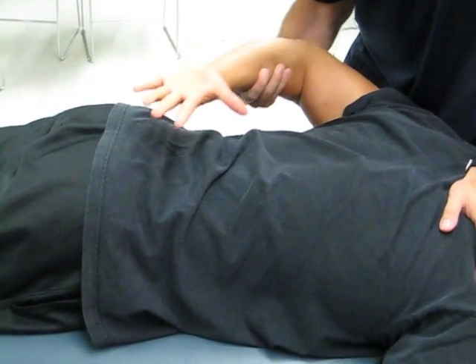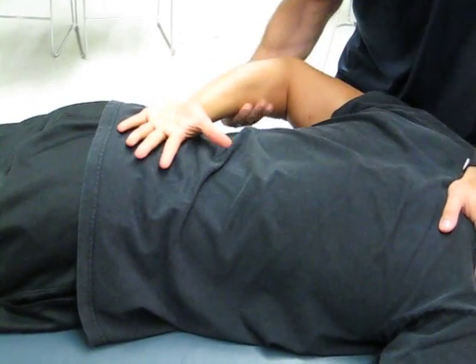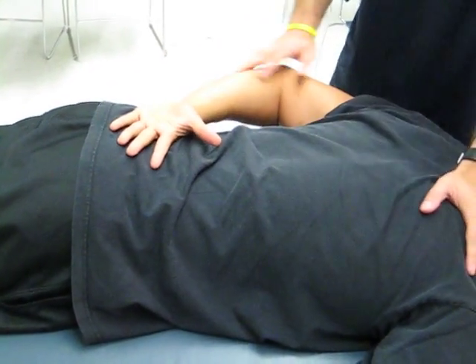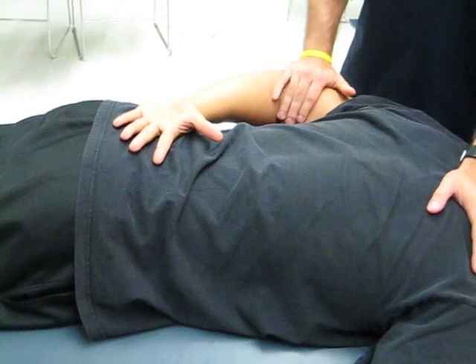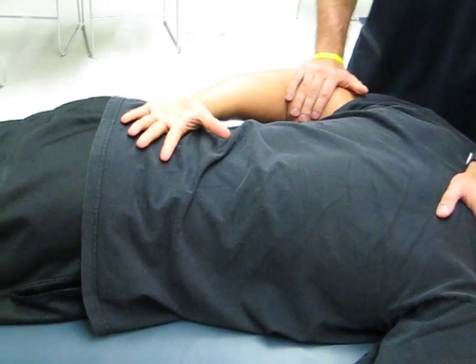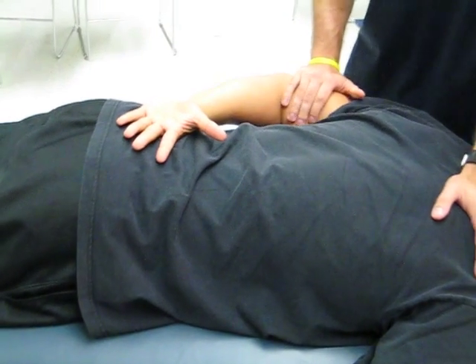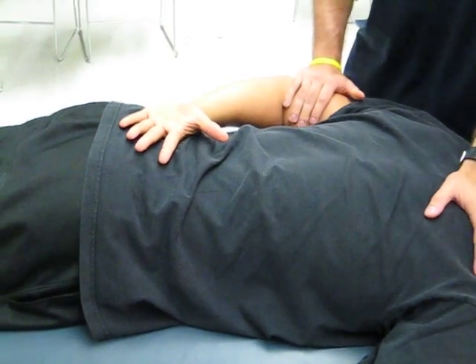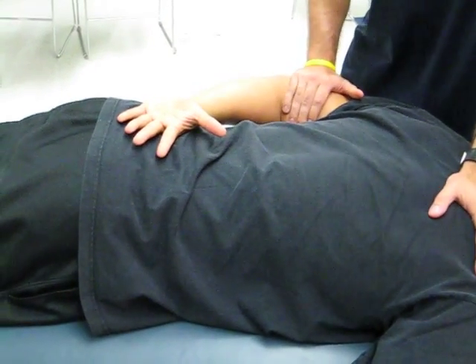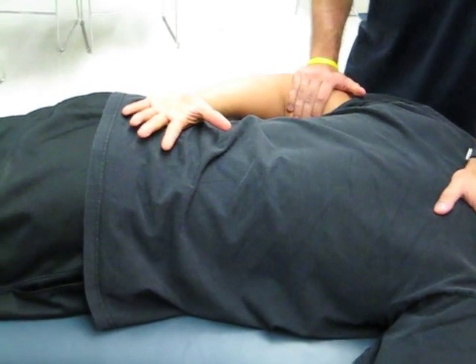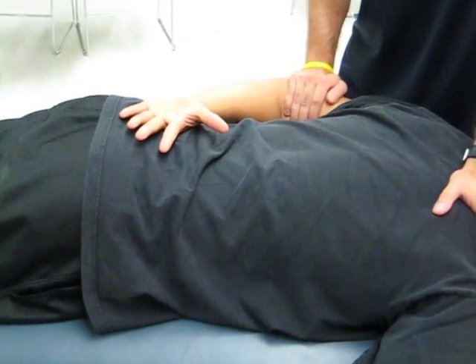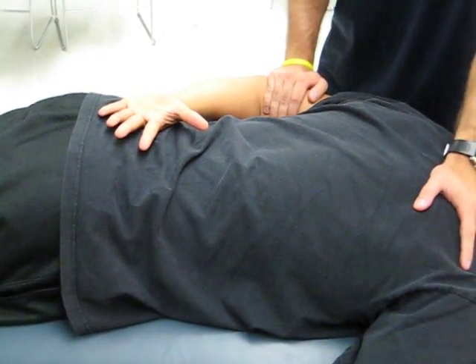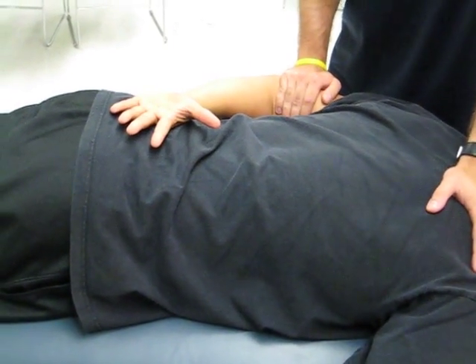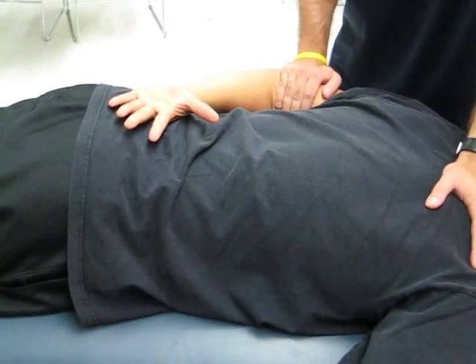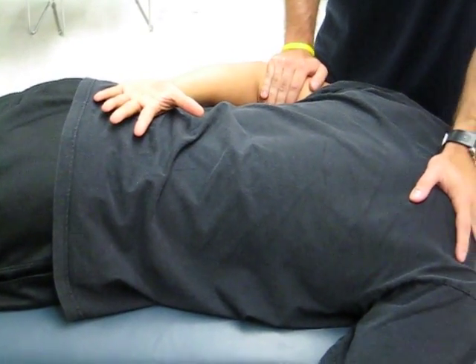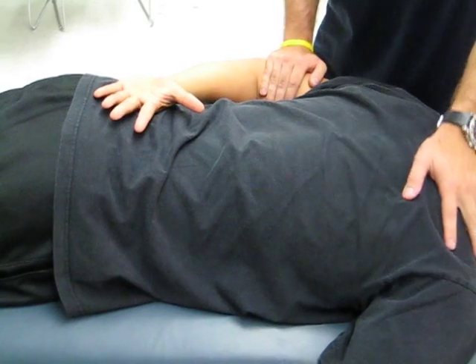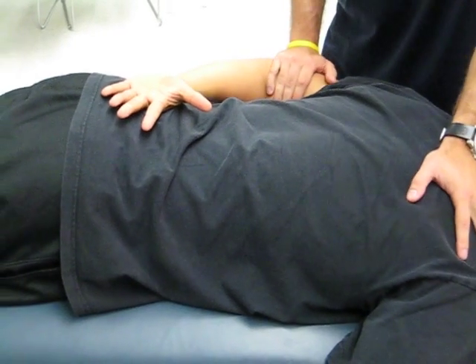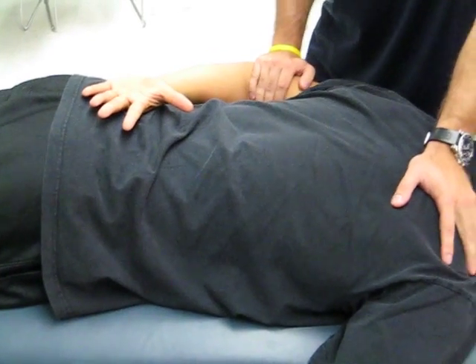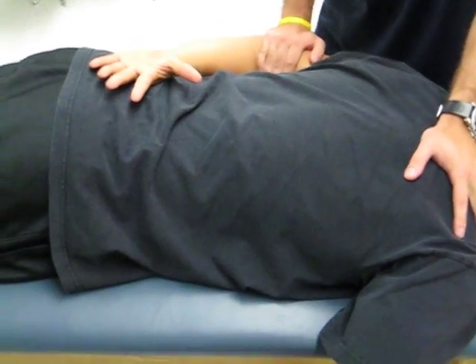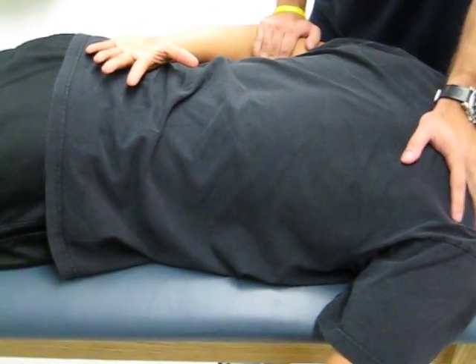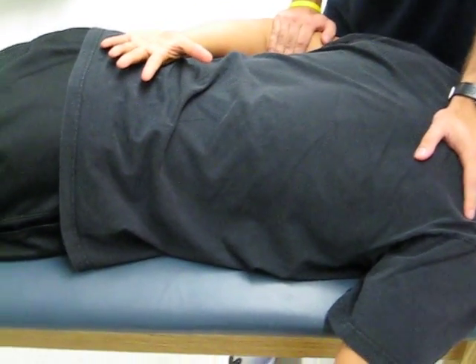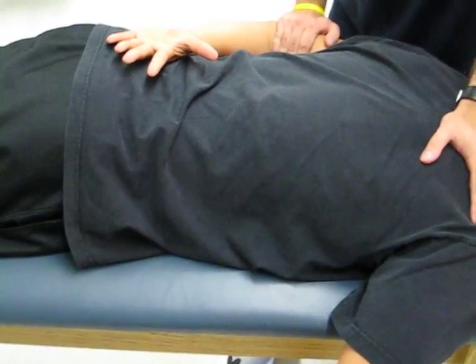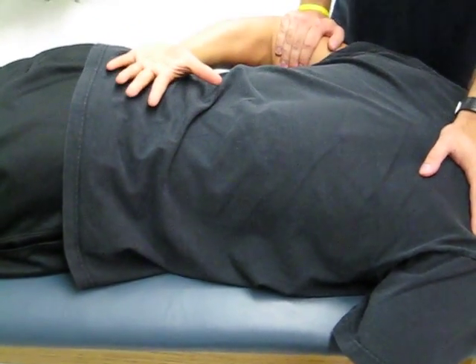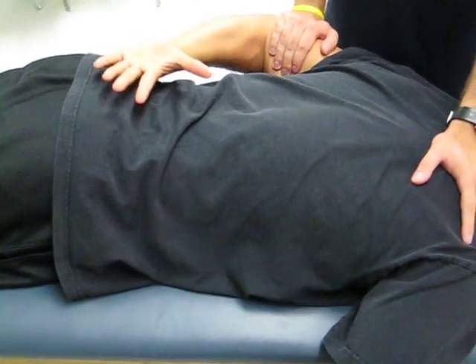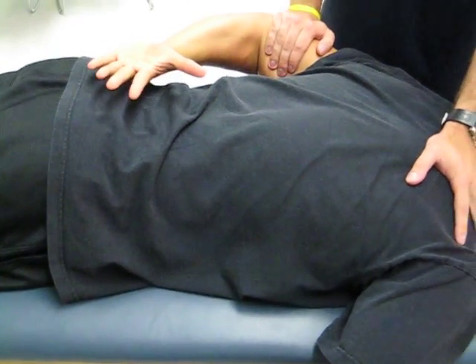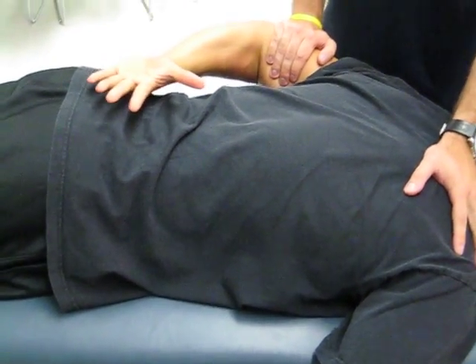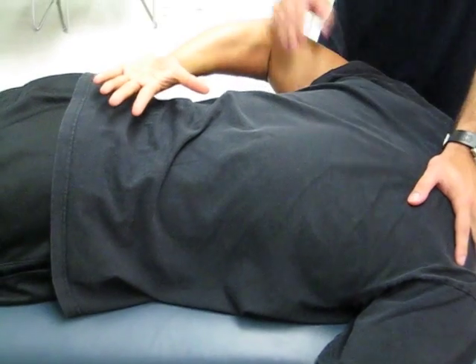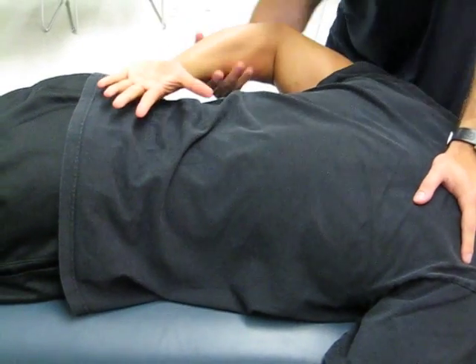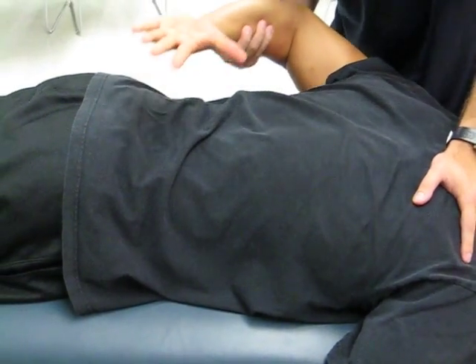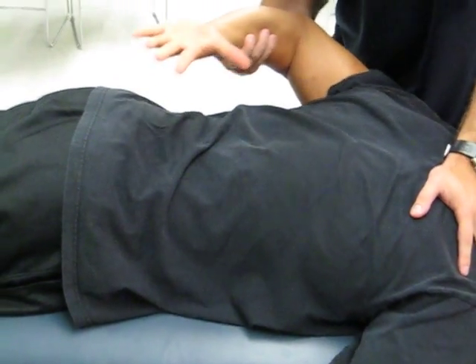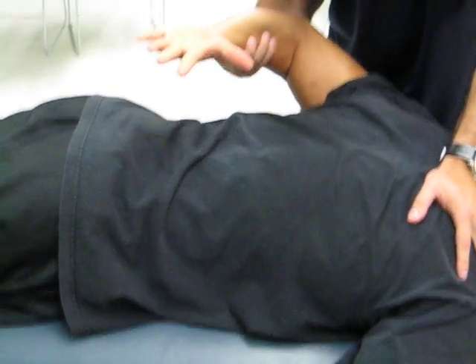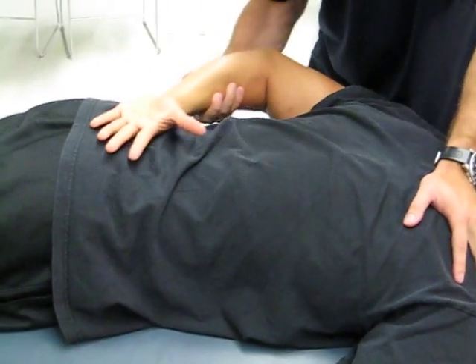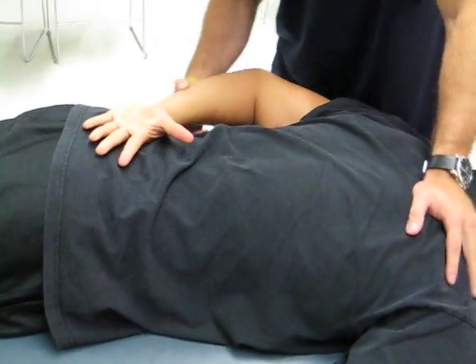For a grade of five, which is normal, I'm going to do maximum resistance. Ask the patient to give me all he's got — go ahead, very good. Hold it and that's it.